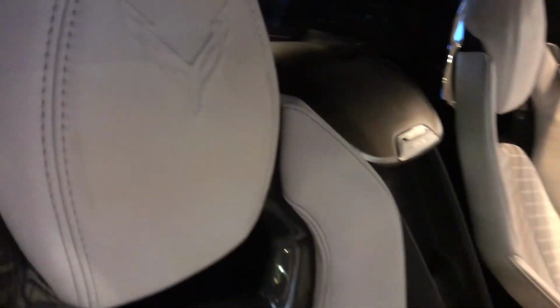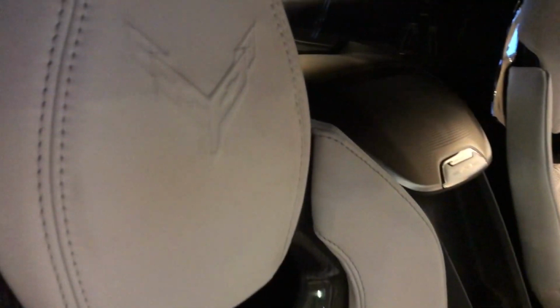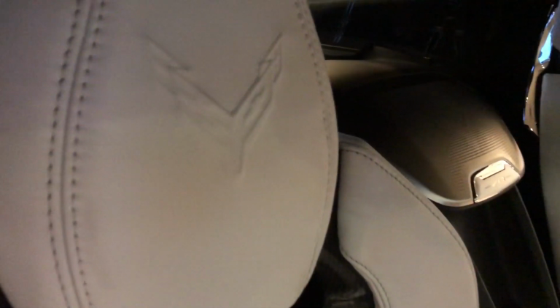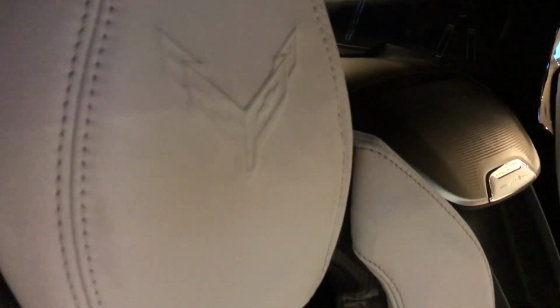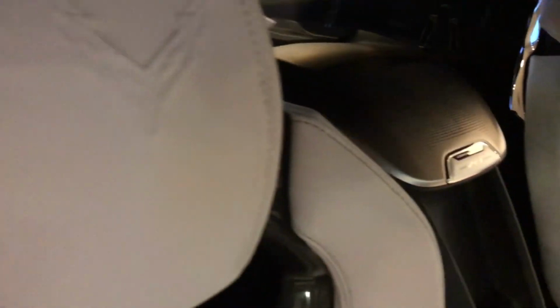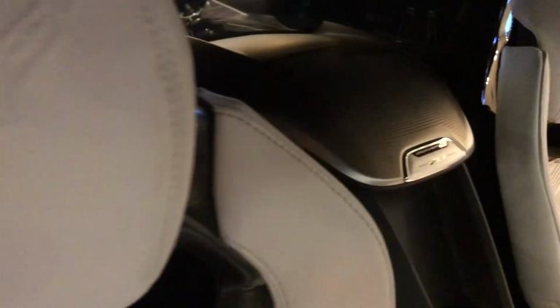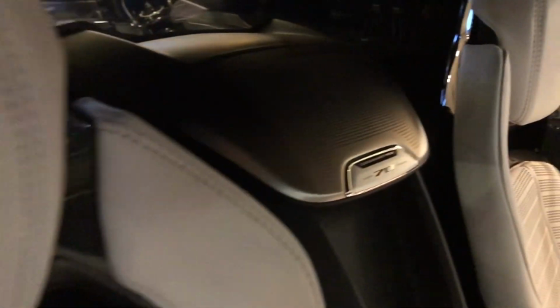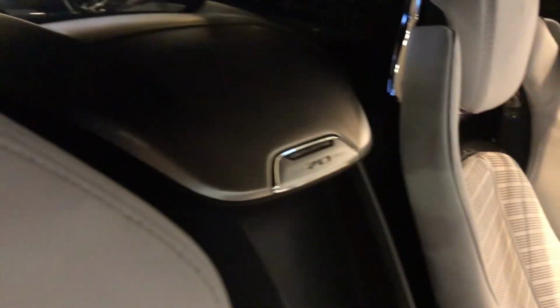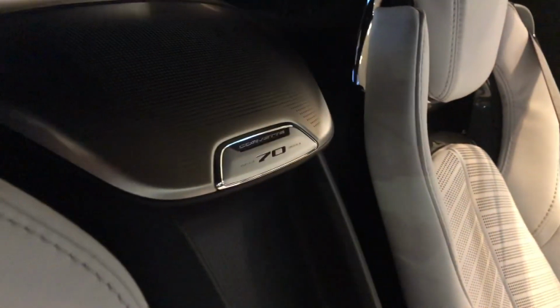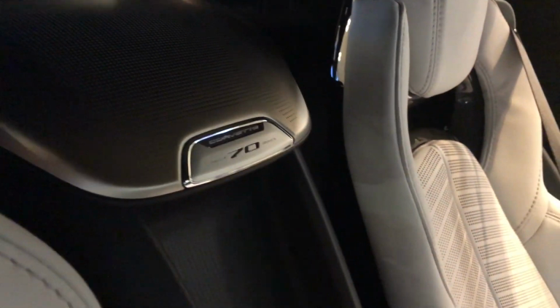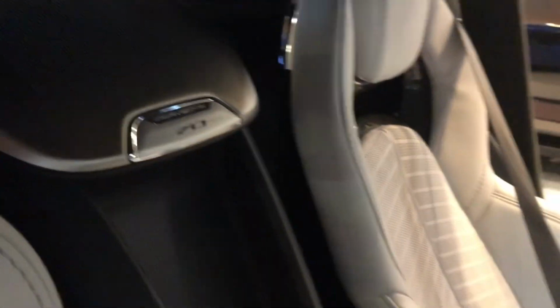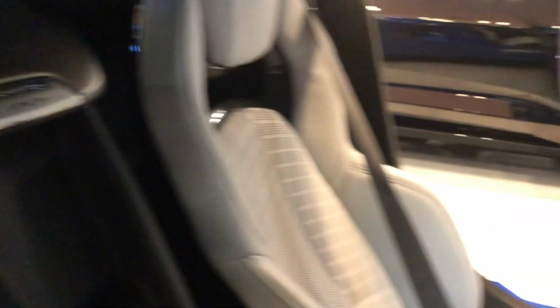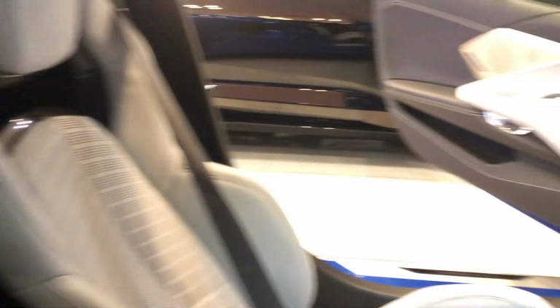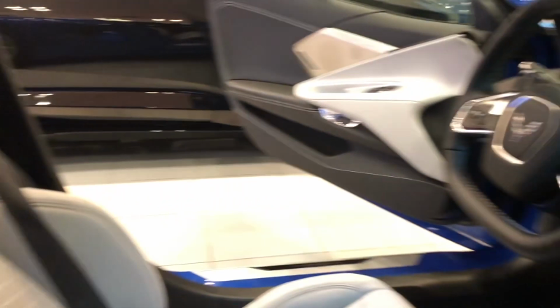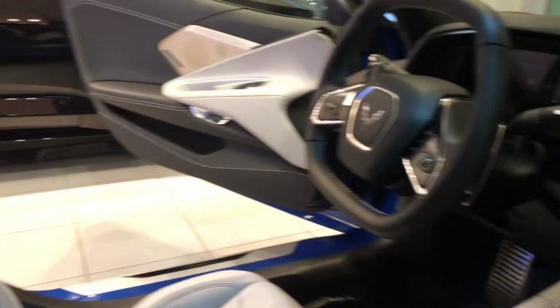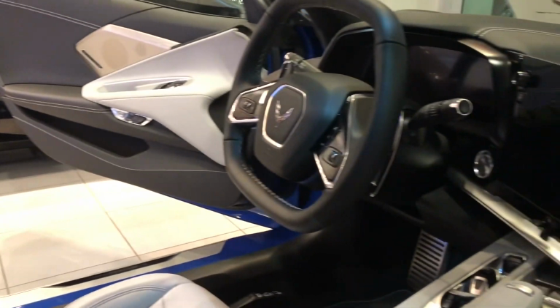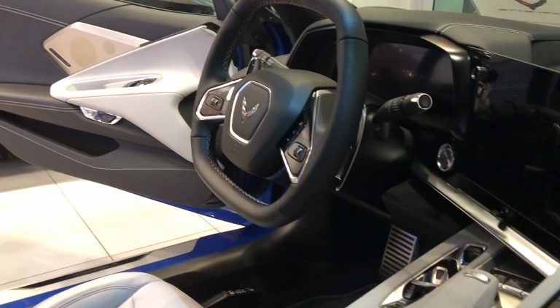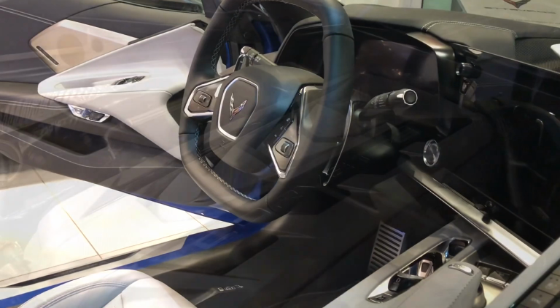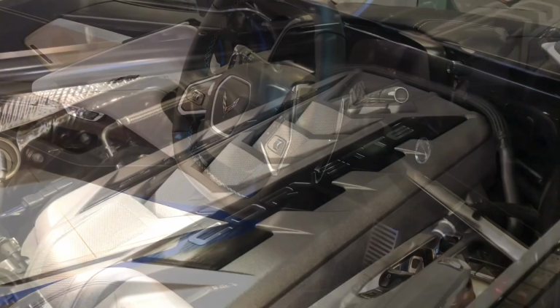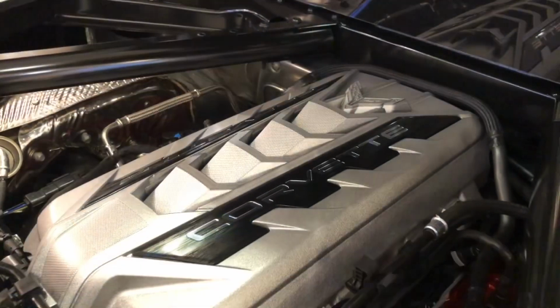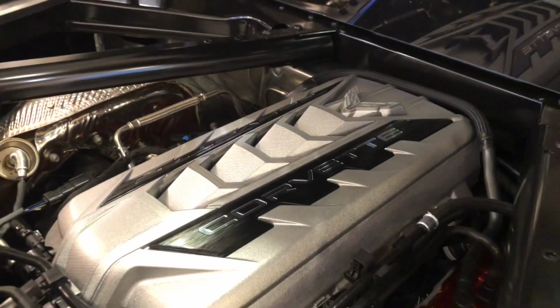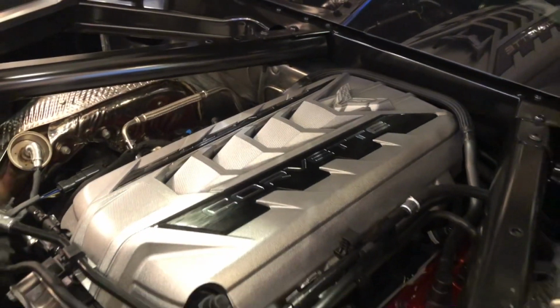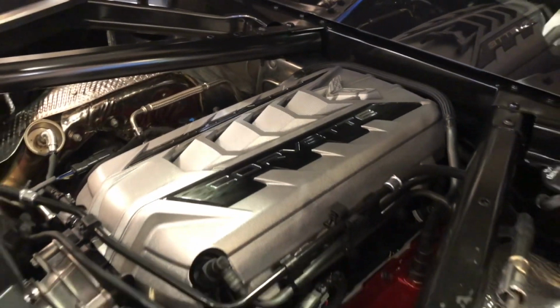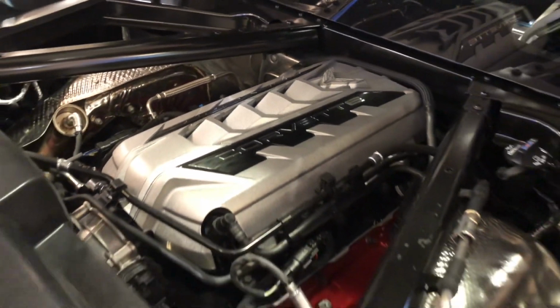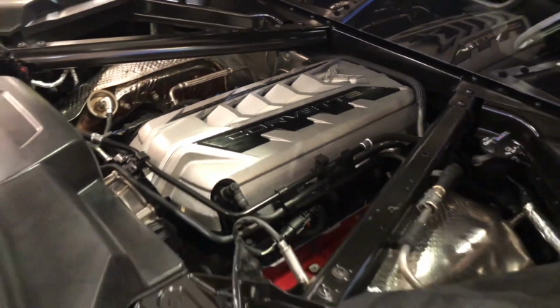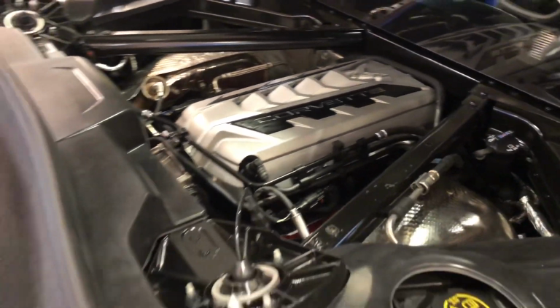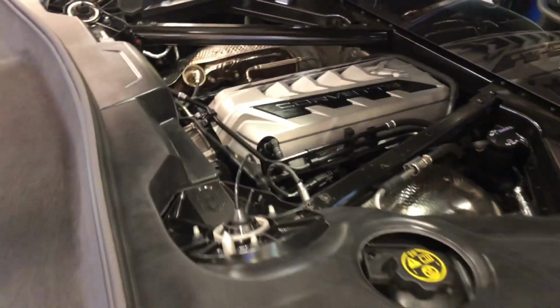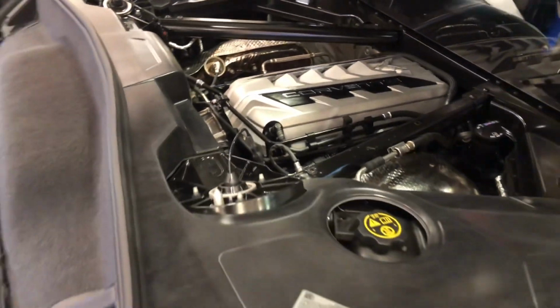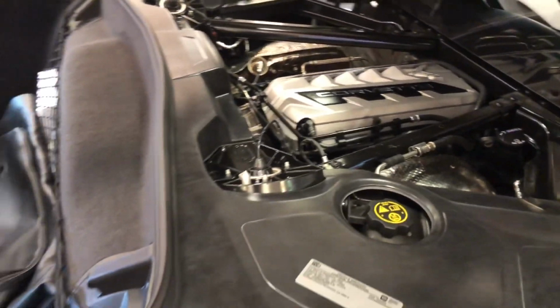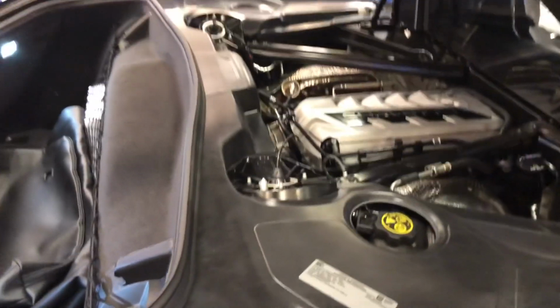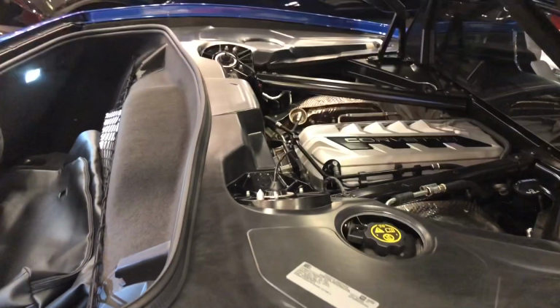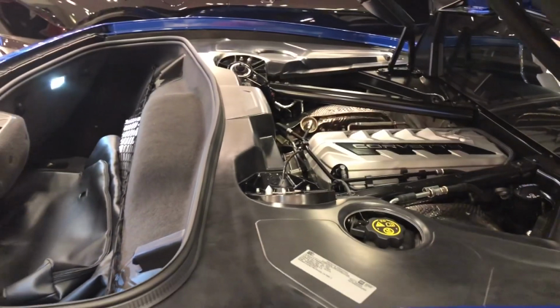6.2 liter V8 with an eight-speed dual-clutch transmission.